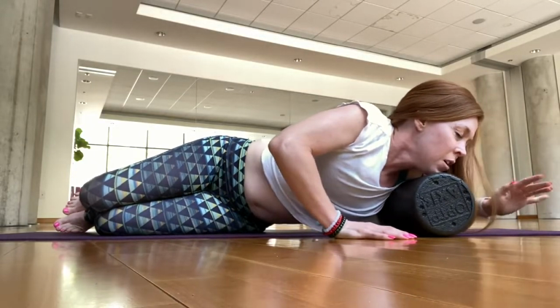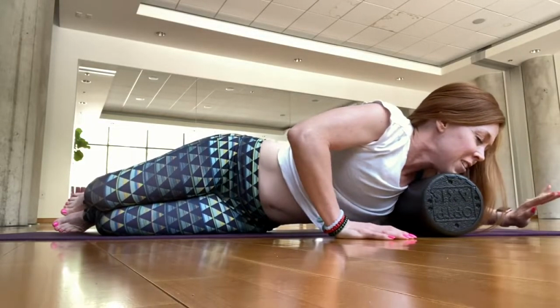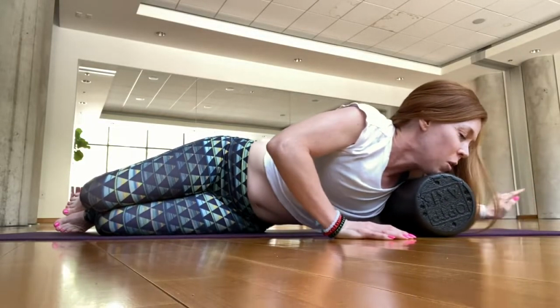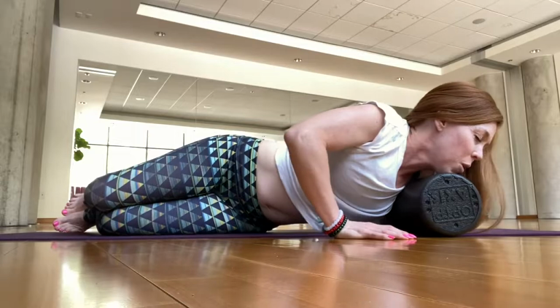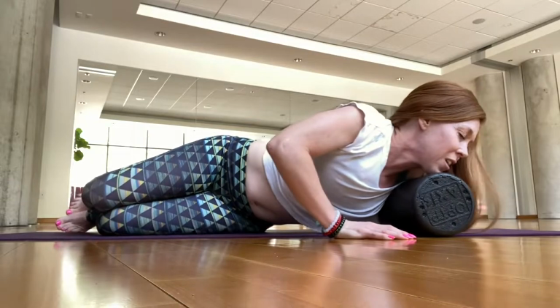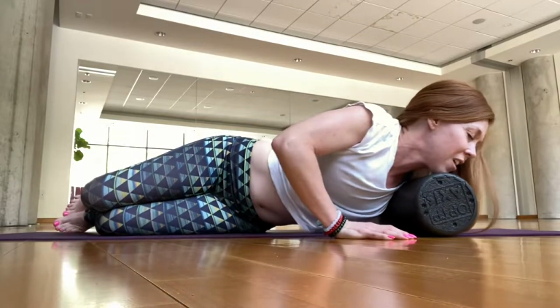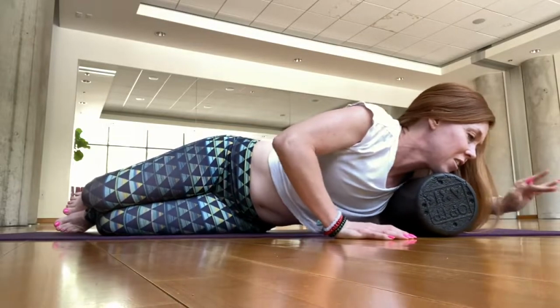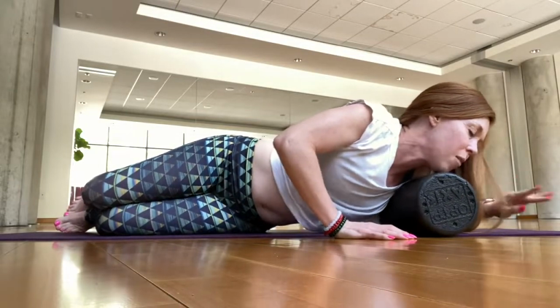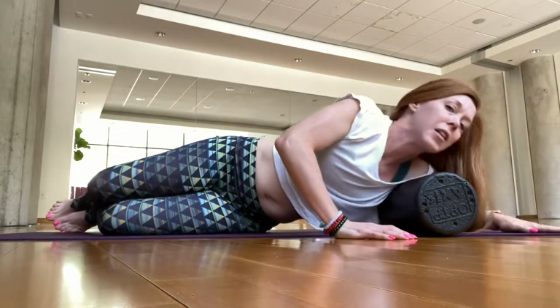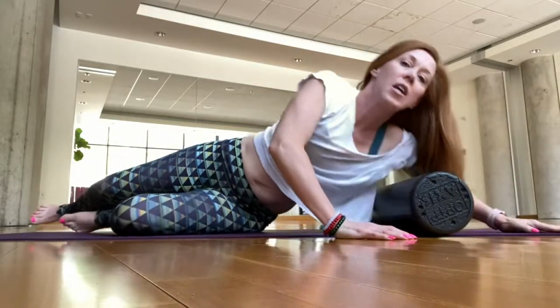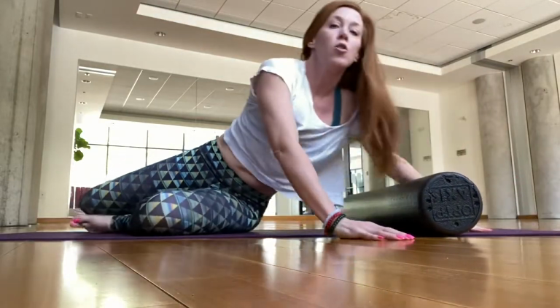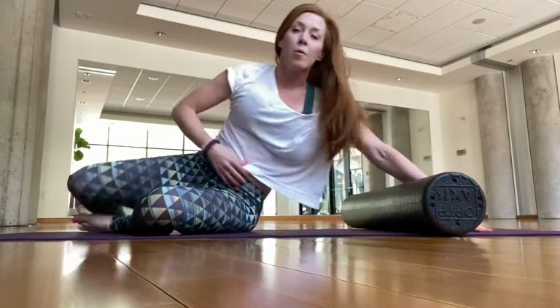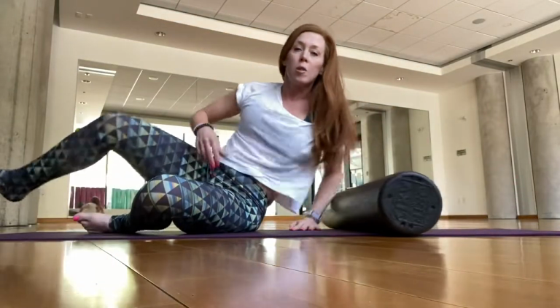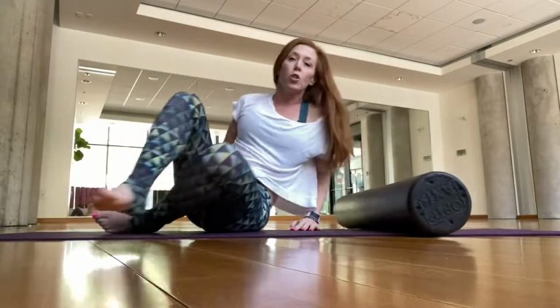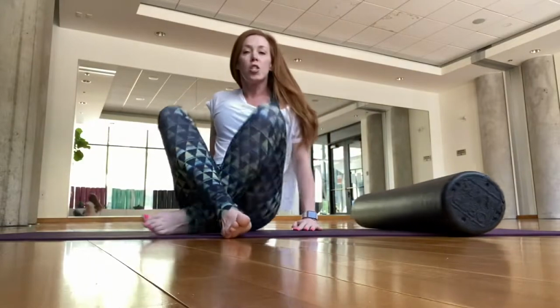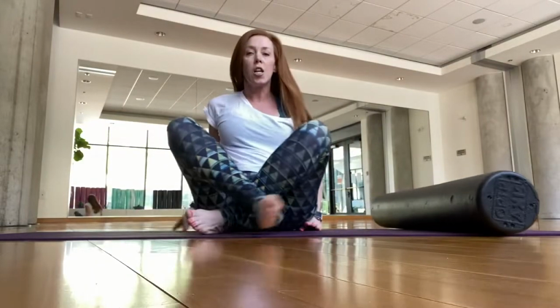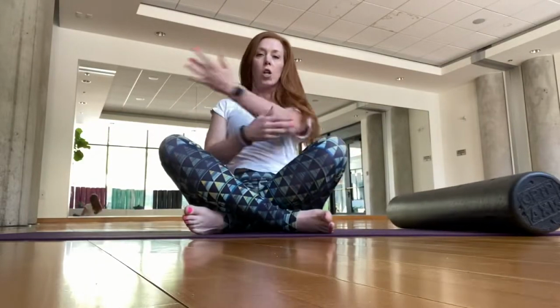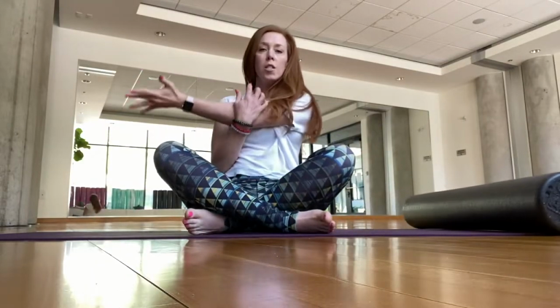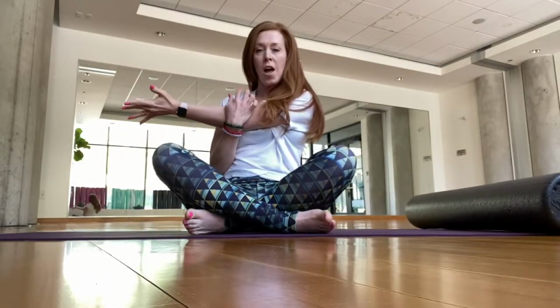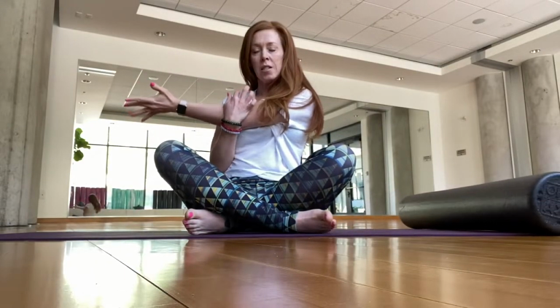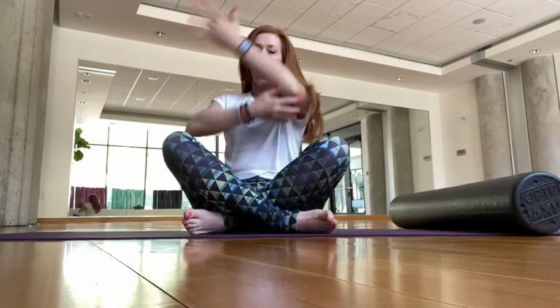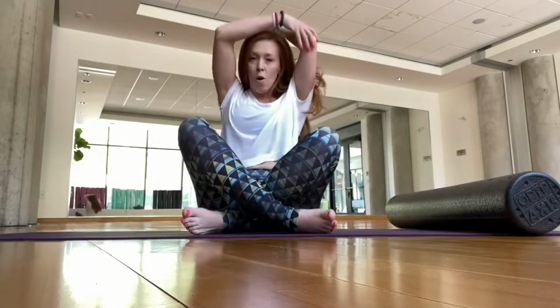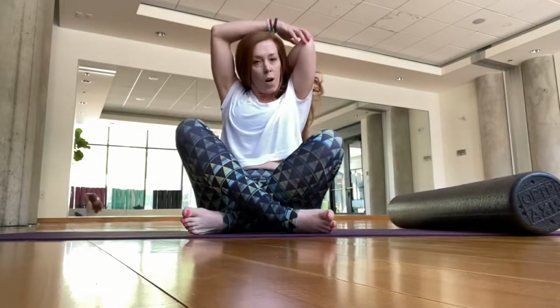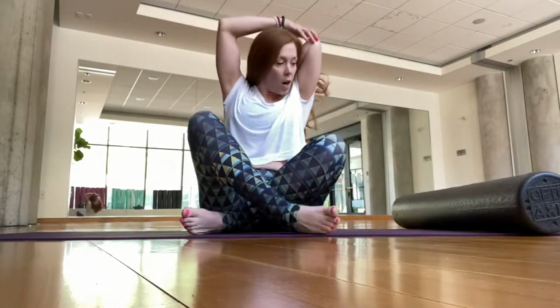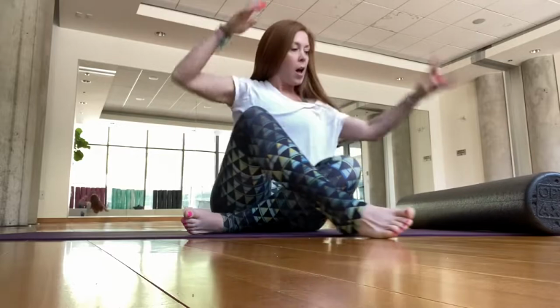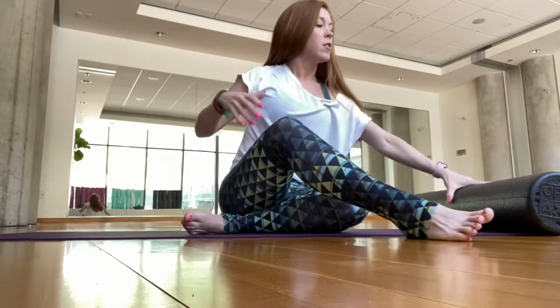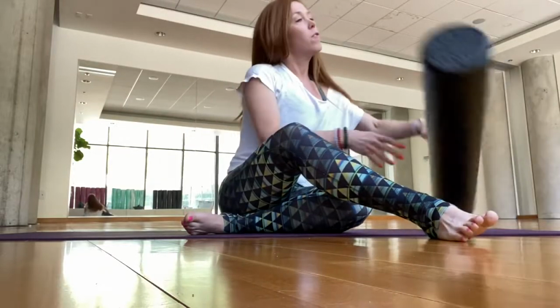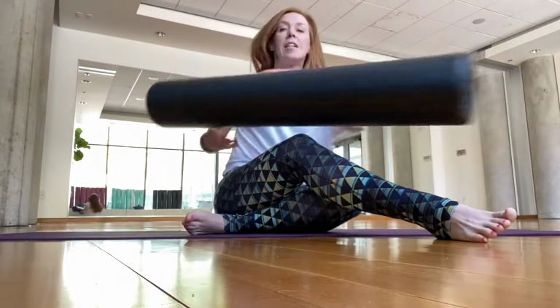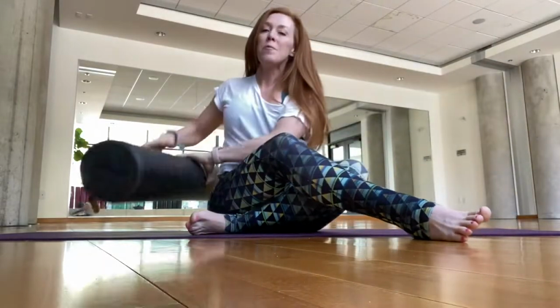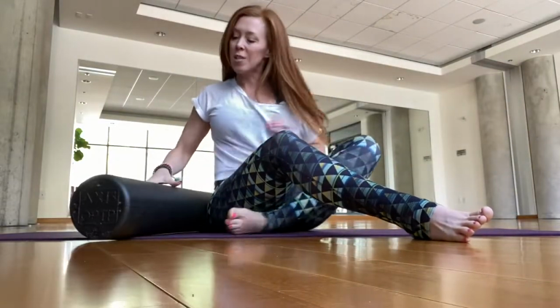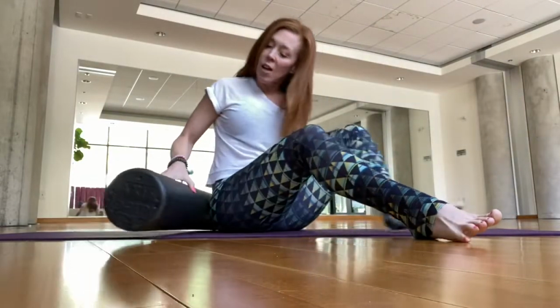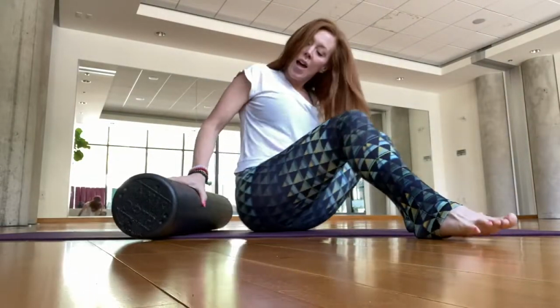Take one more breath. Good job. Normally I would do some shoulder stretches here — across the chest, up and over — but for the sake of time, we're just going to switch to the other side.